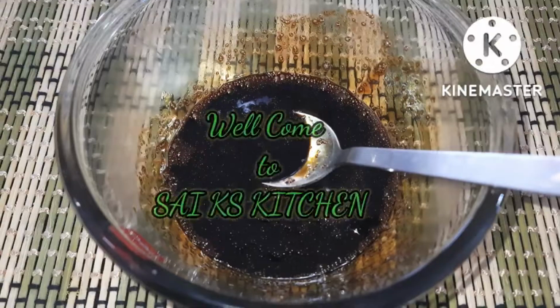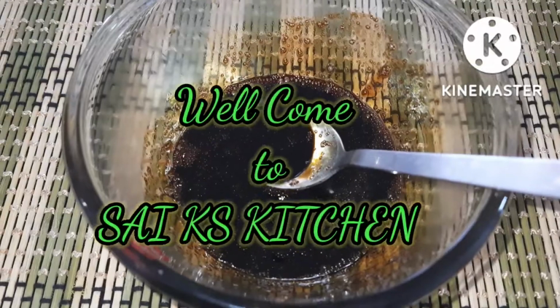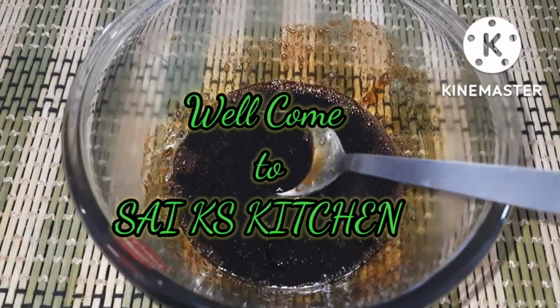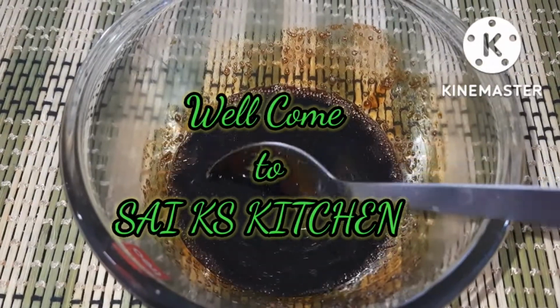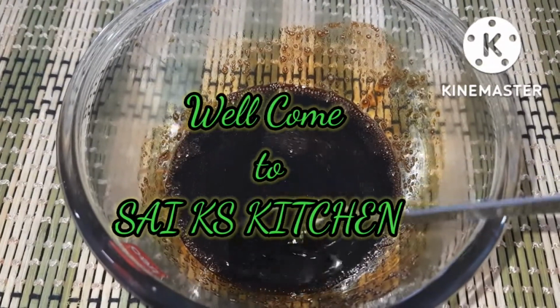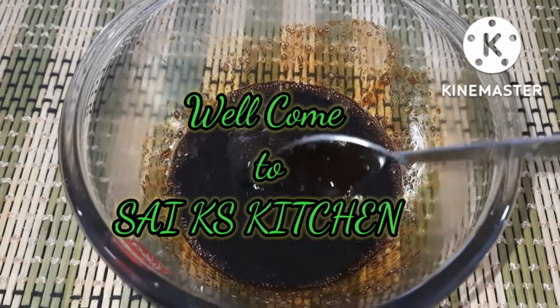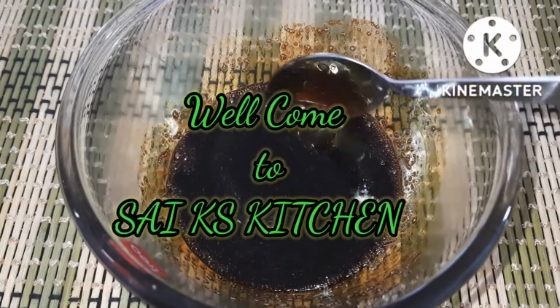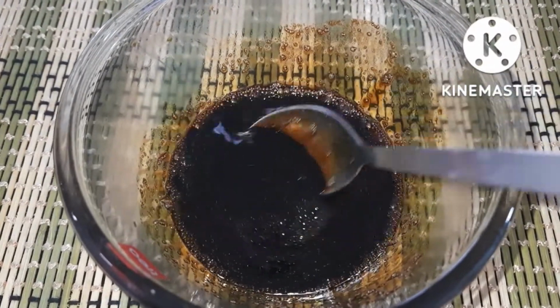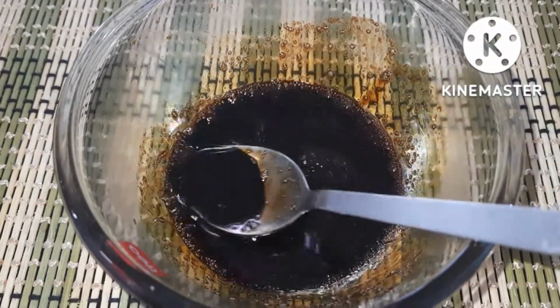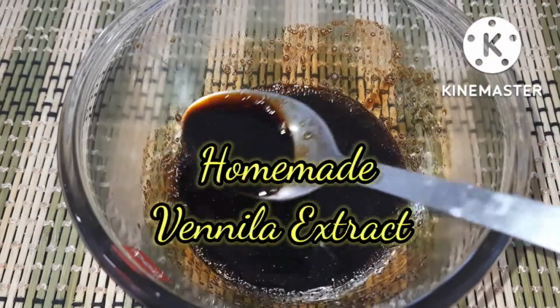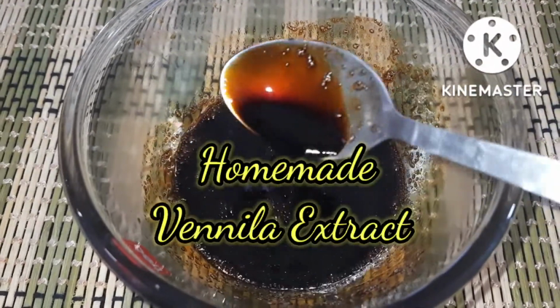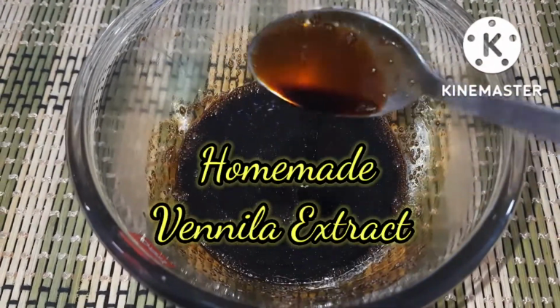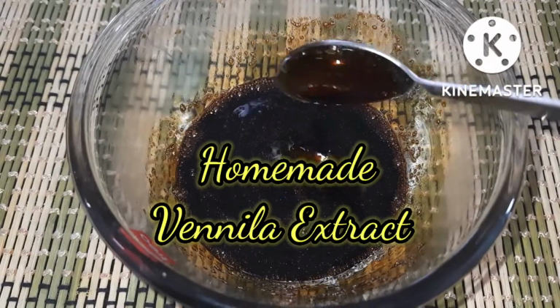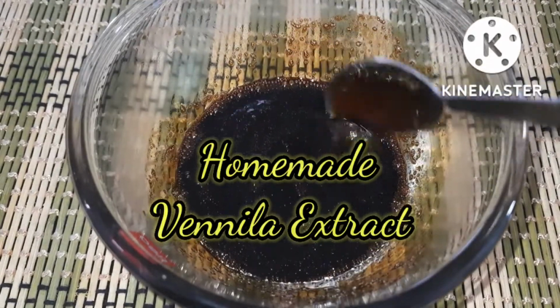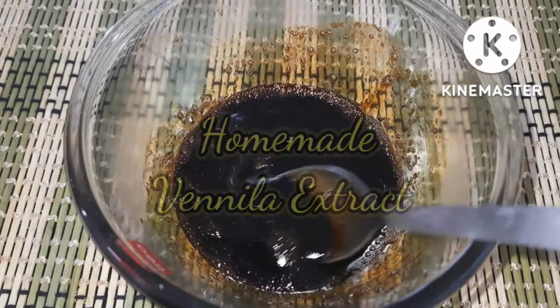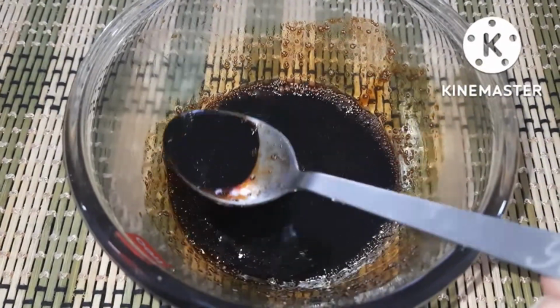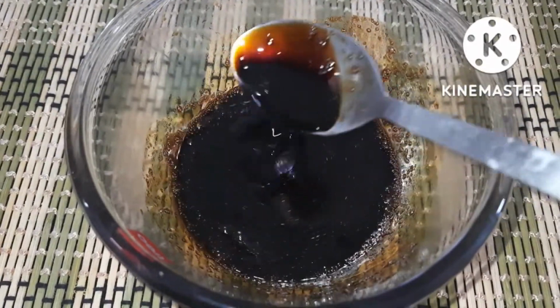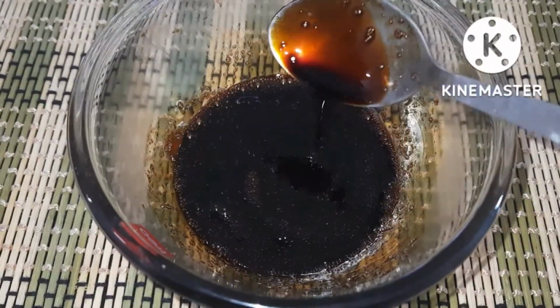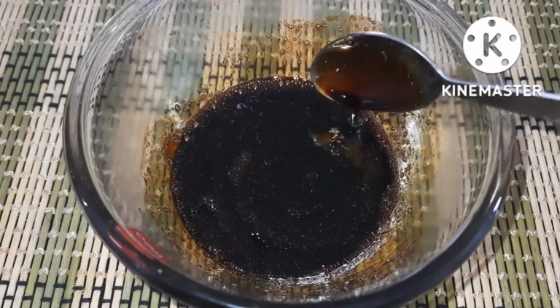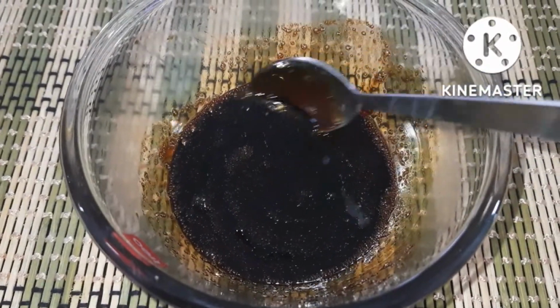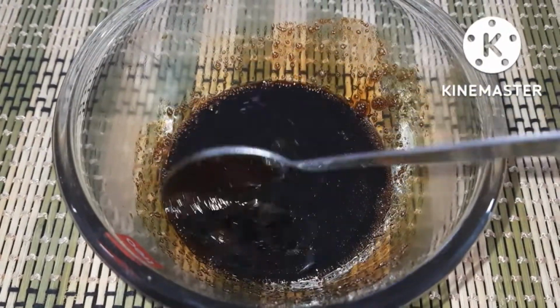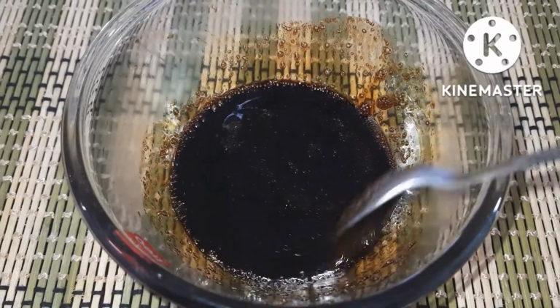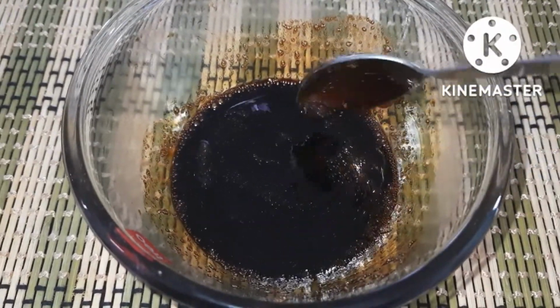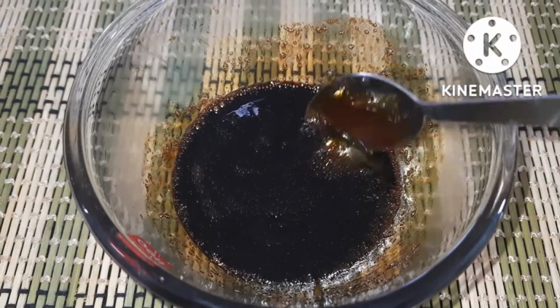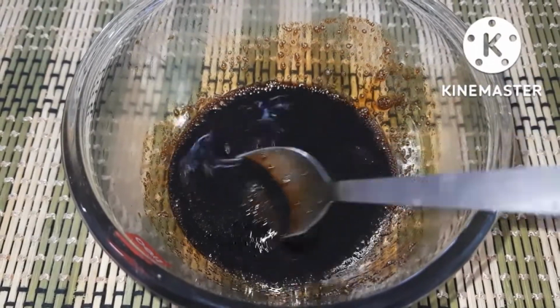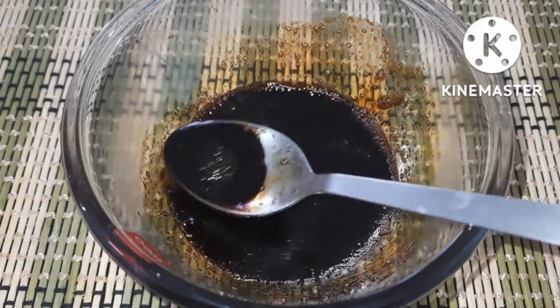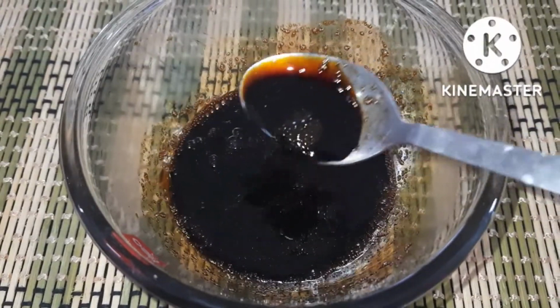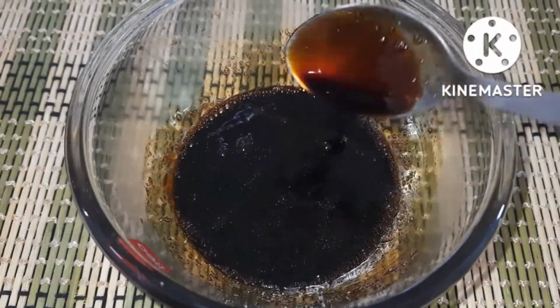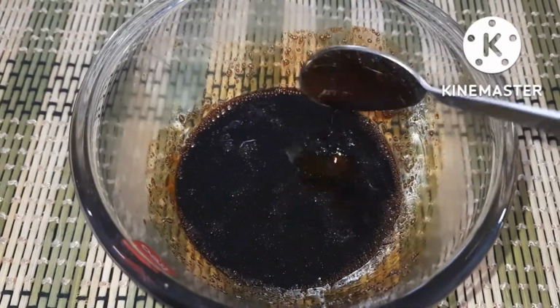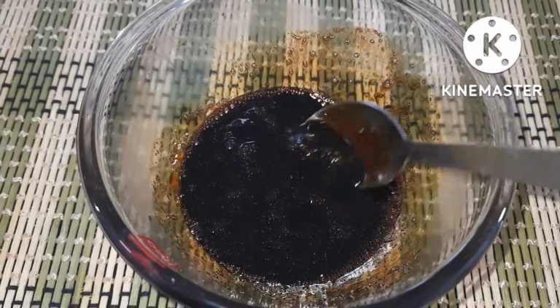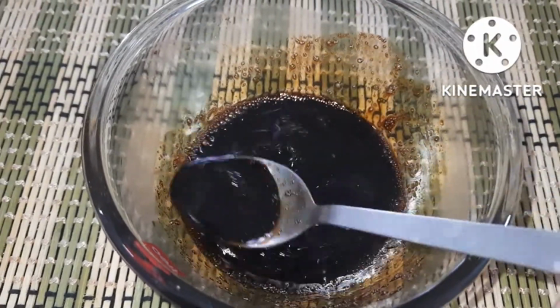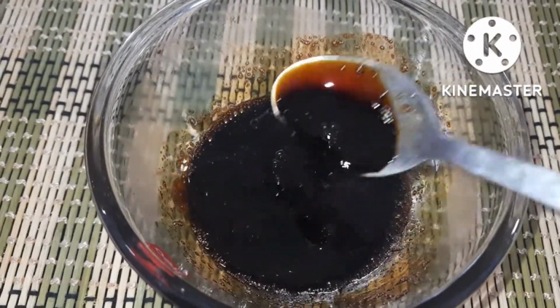Hi friends, welcome to SciKS Kitchen. We are going to show homemade vanilla extract. Let's talk about vanilla essence. We can use it for cake, biscuits and ice creams. We can use this vanilla extract.